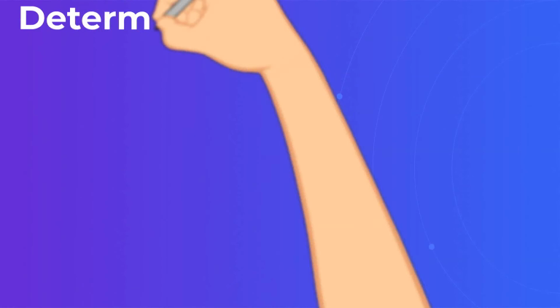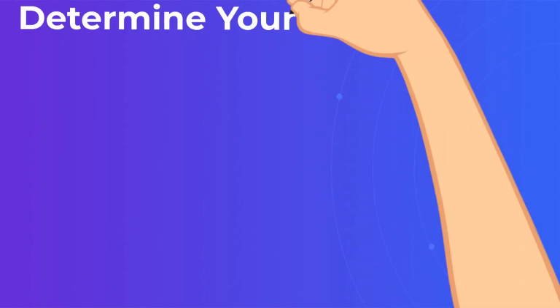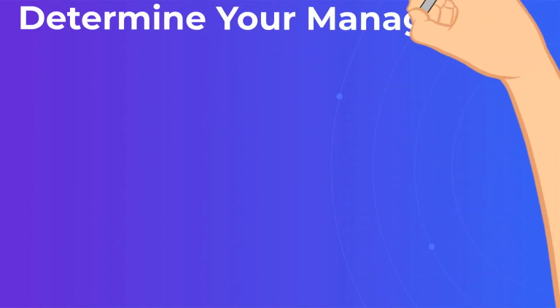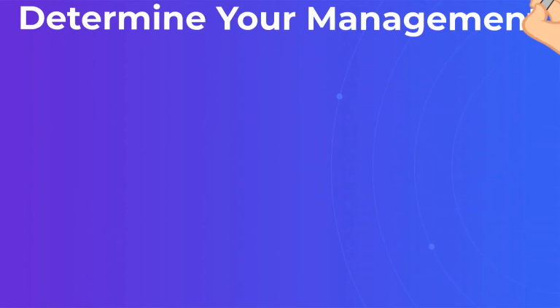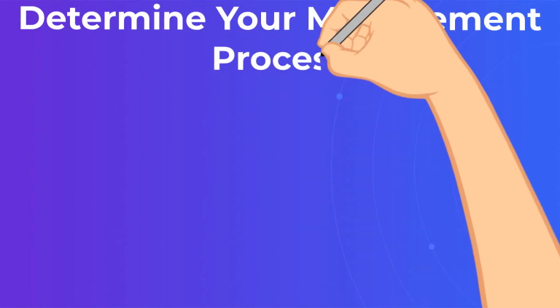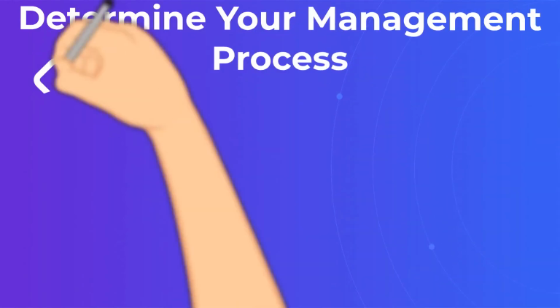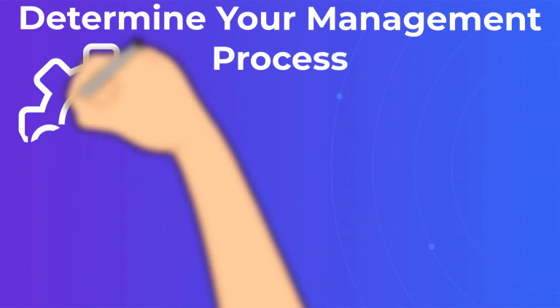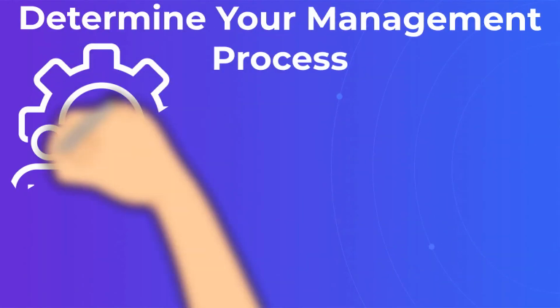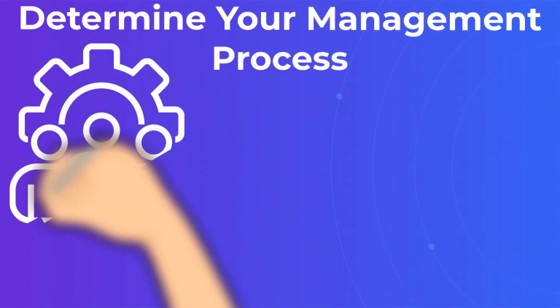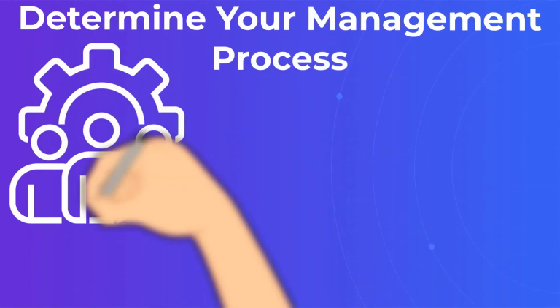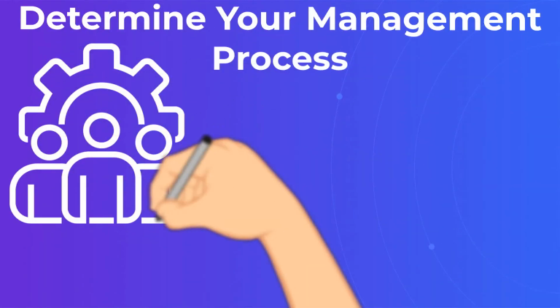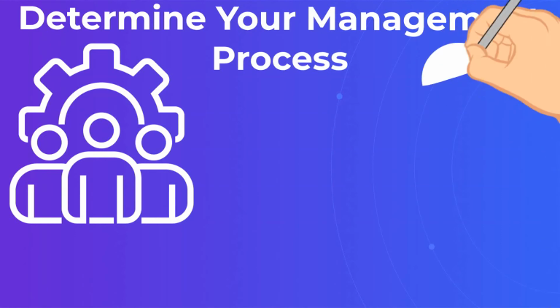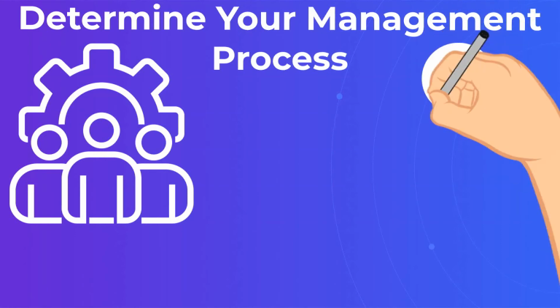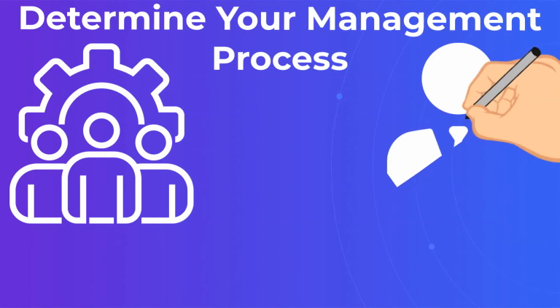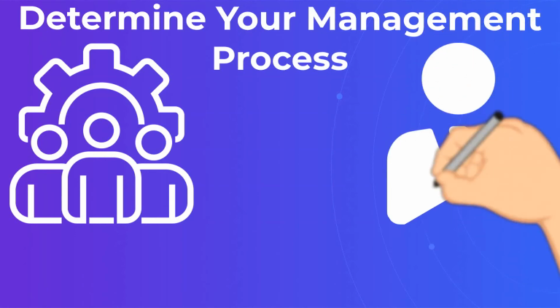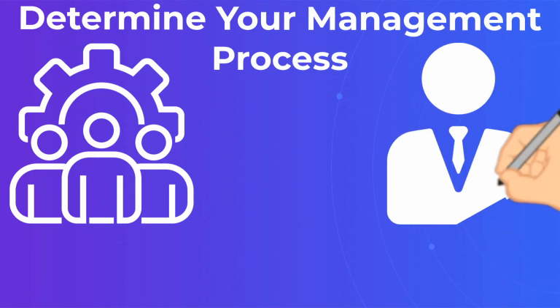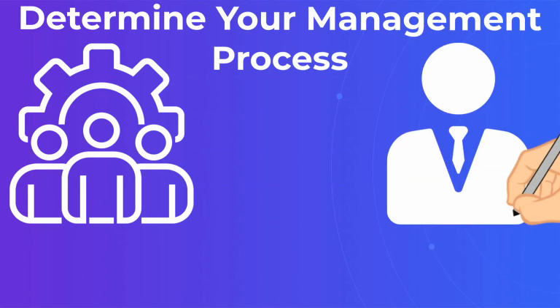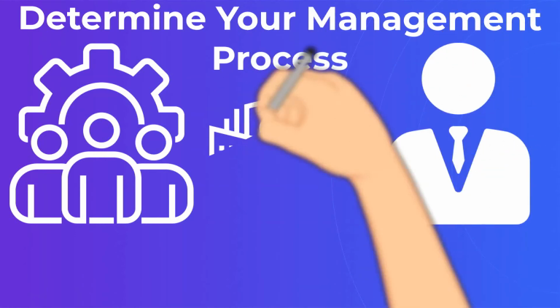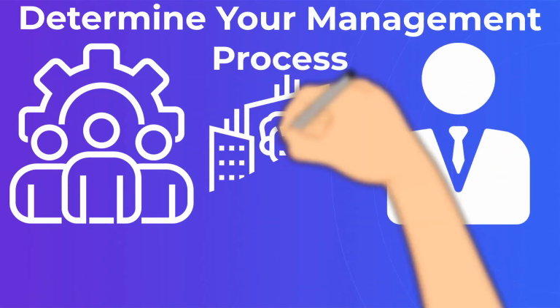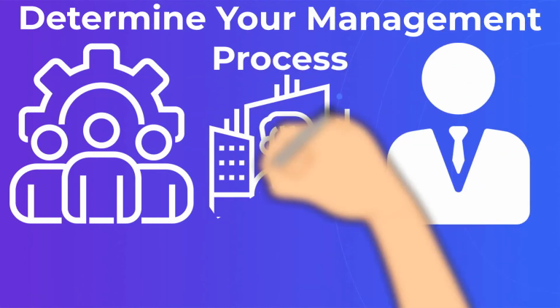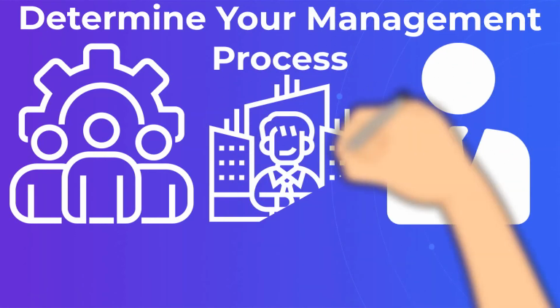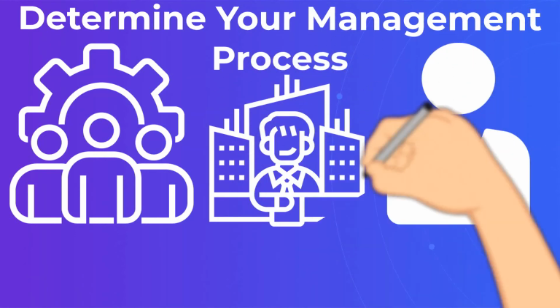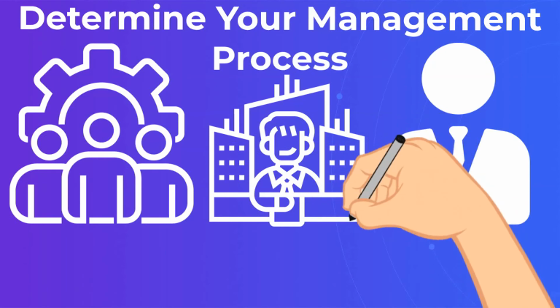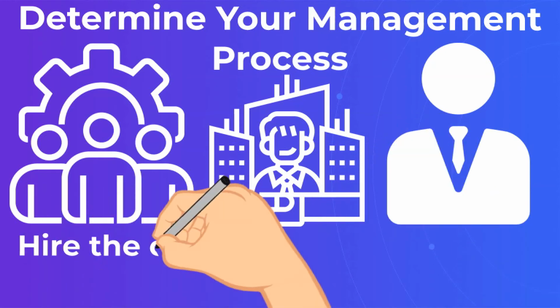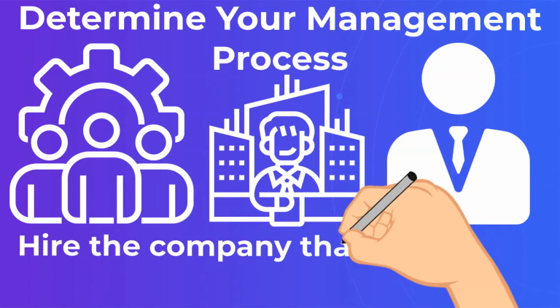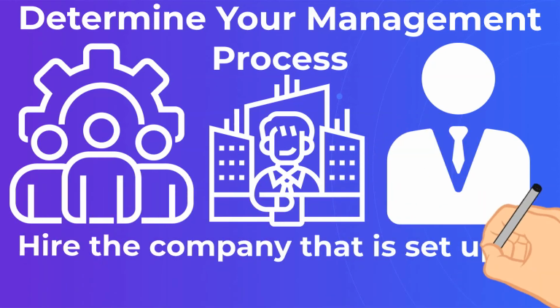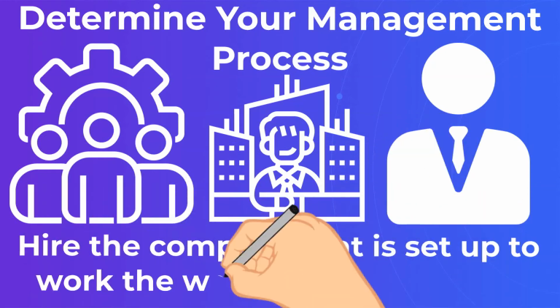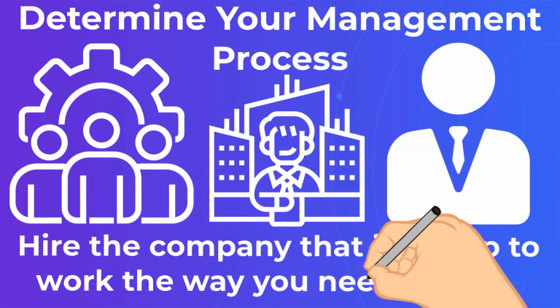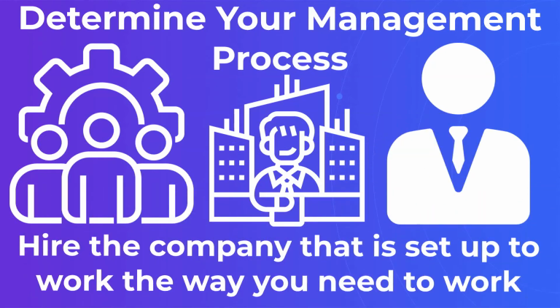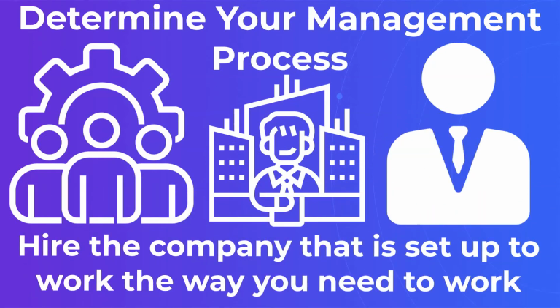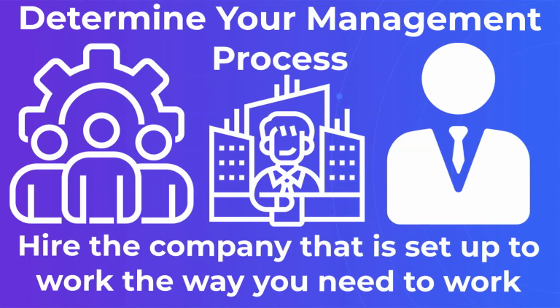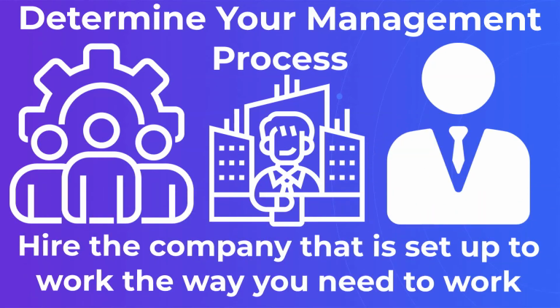Determine your management process. Would you prefer to manage your offshored talent directly? Or do you need project managers and senior engineers that manage the daily planning and direction themselves? Hire the company that is set up to work the way you need to work.